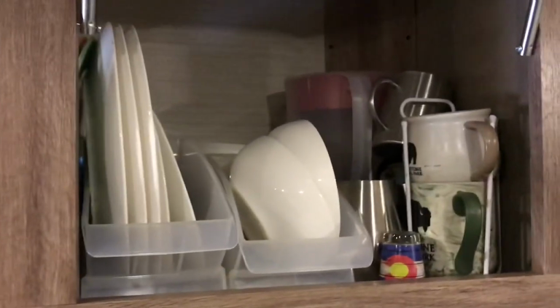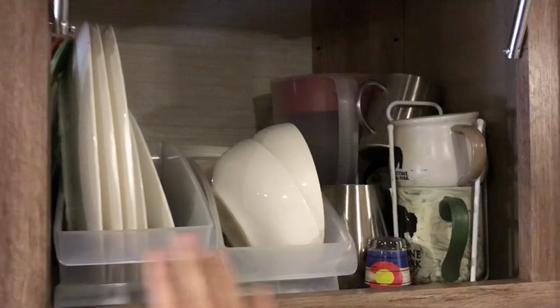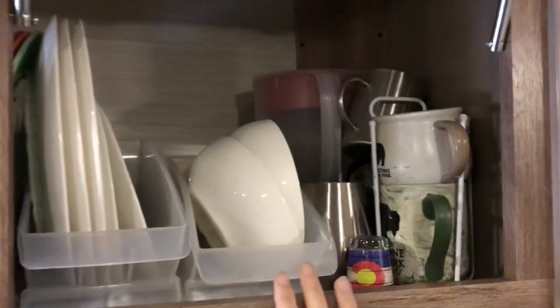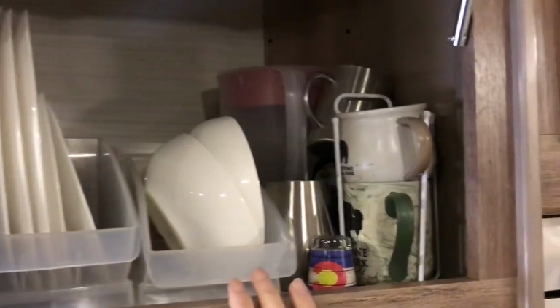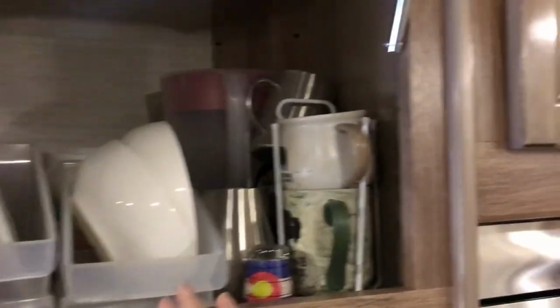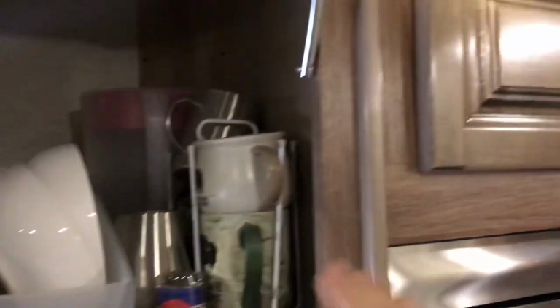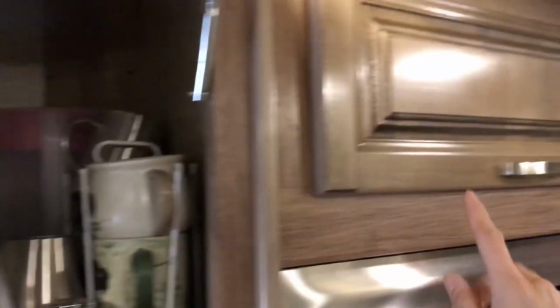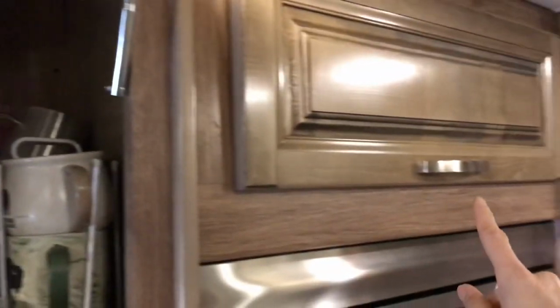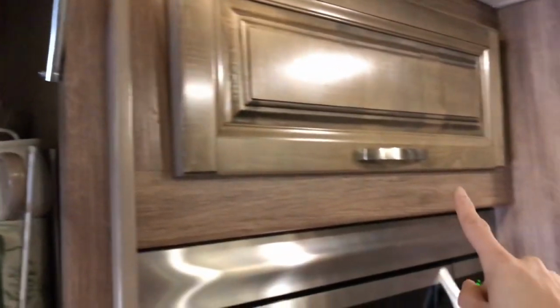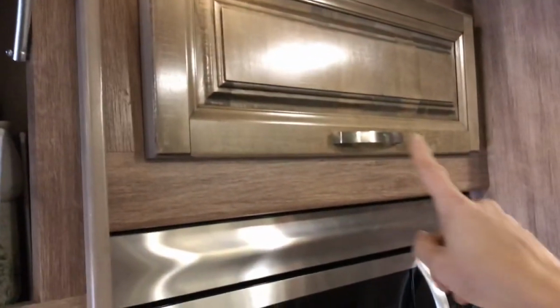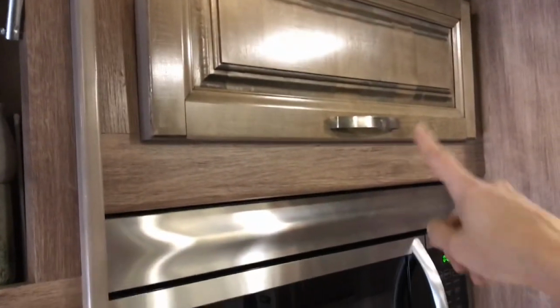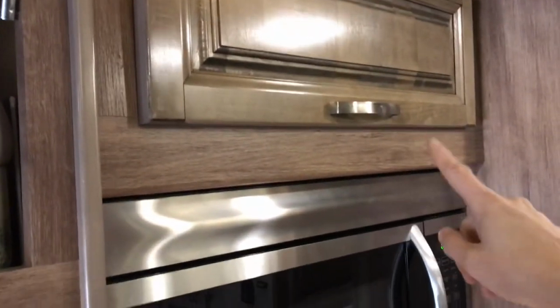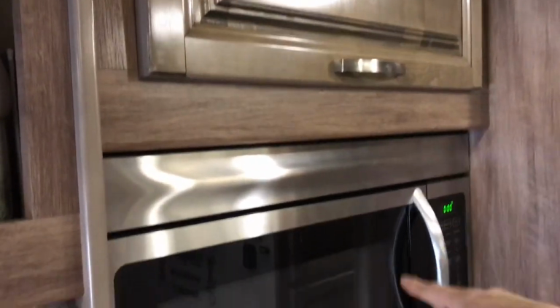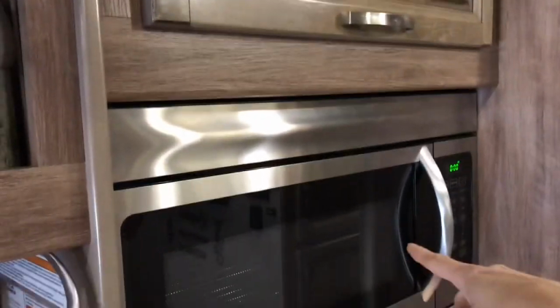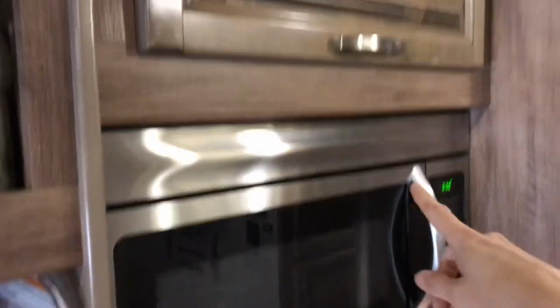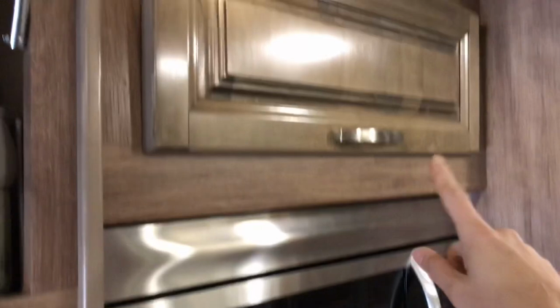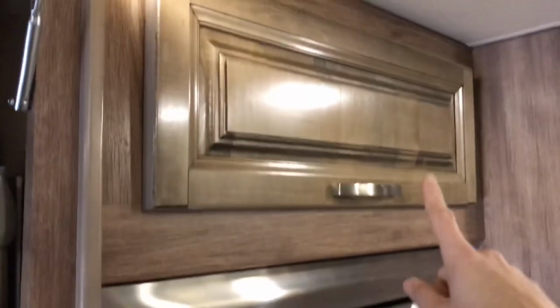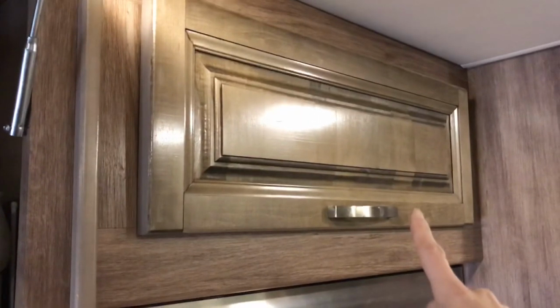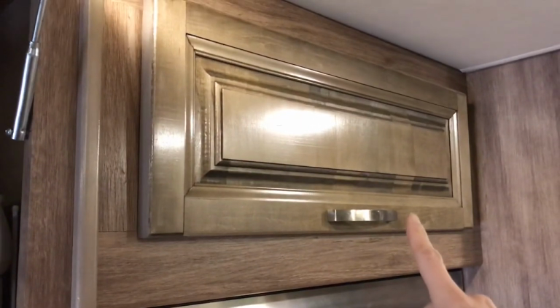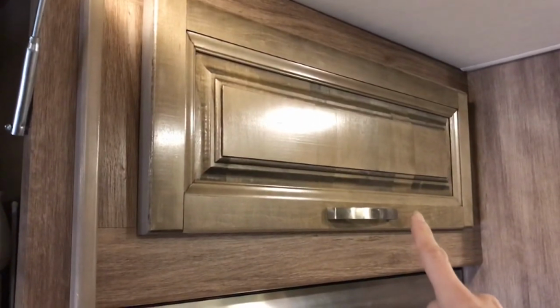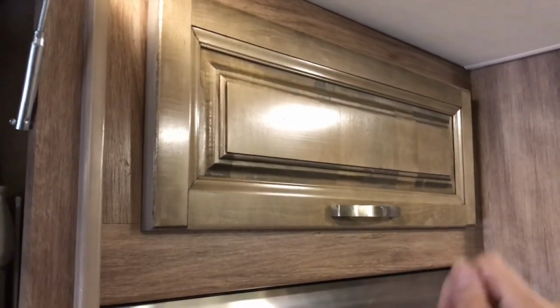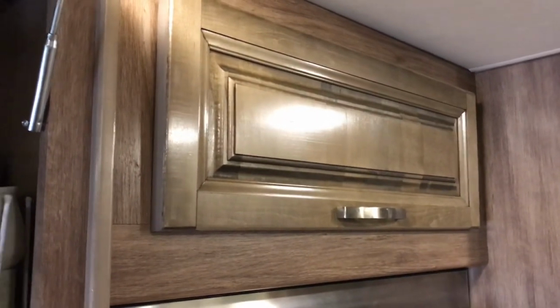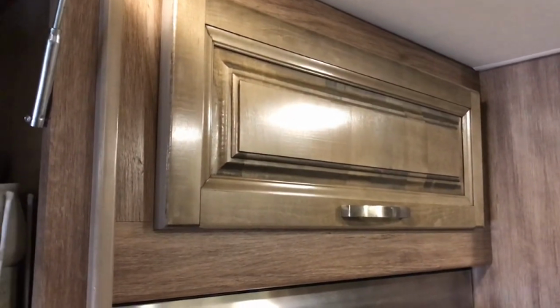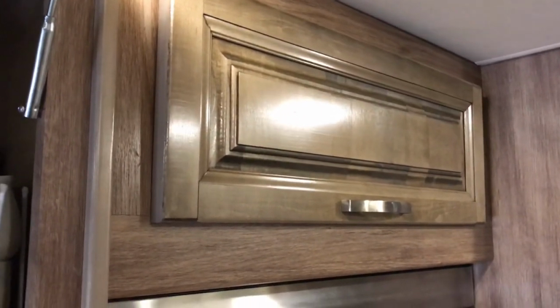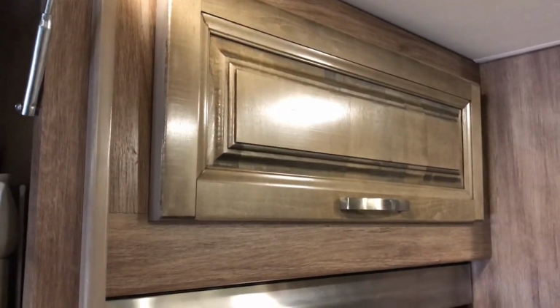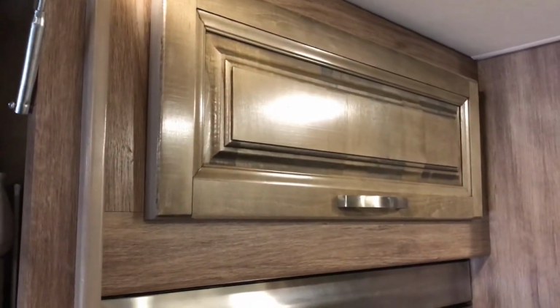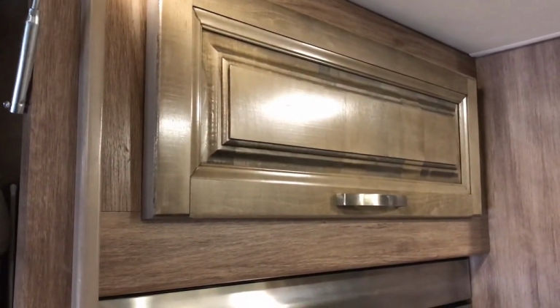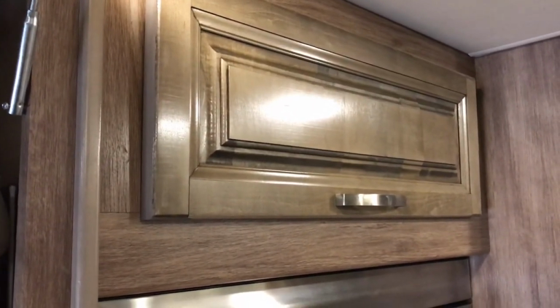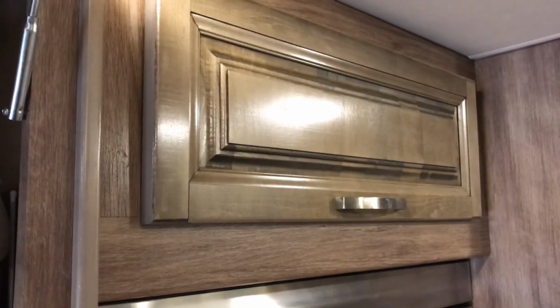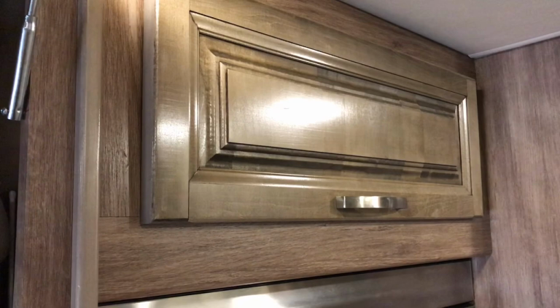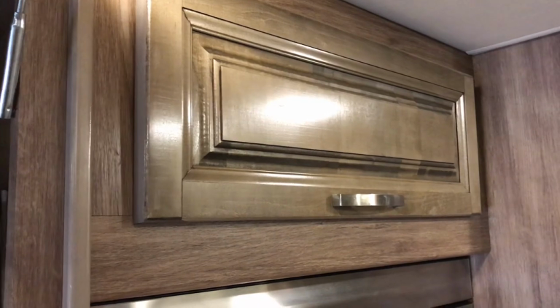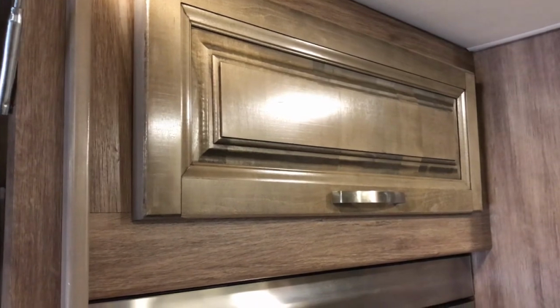So that's how we store our dishware and some of our storage container stuff. We also have an additional cupboard above the microwave where we keep our pots and pans — that one doesn't look as pretty, but maybe I'll work on that and do another video. Thanks for watching.